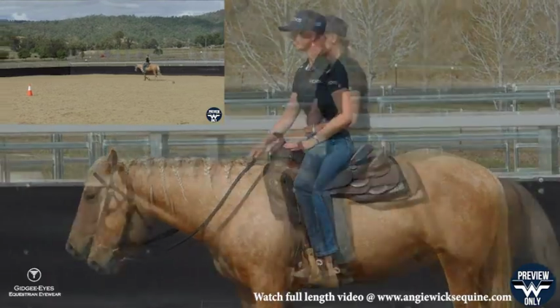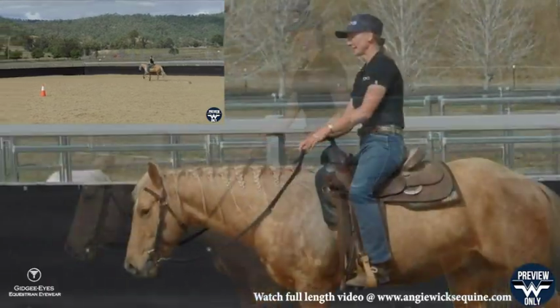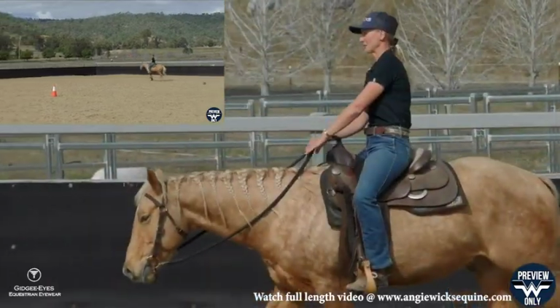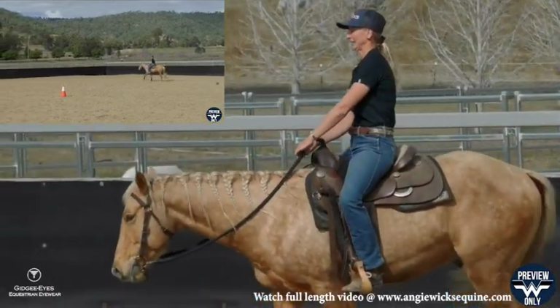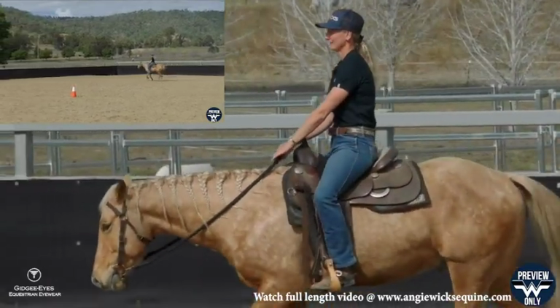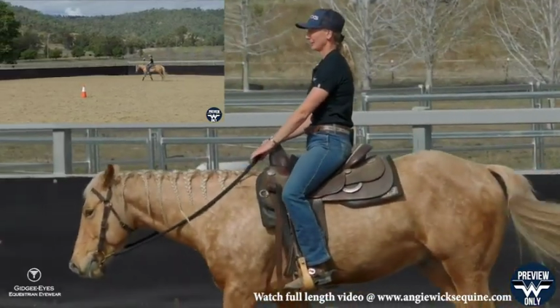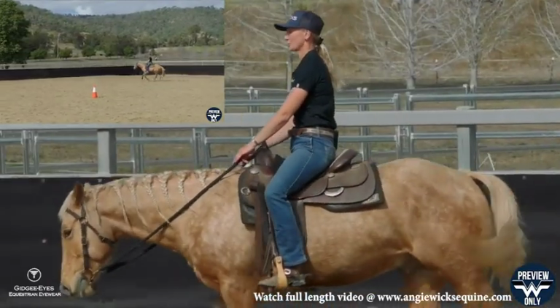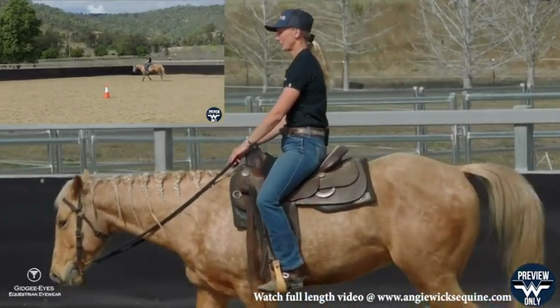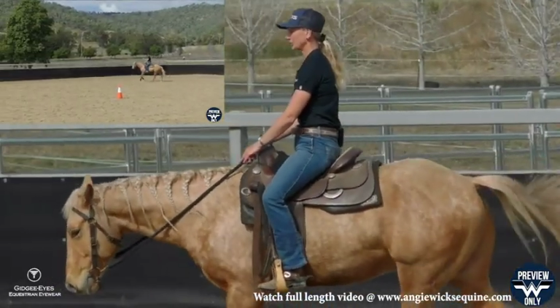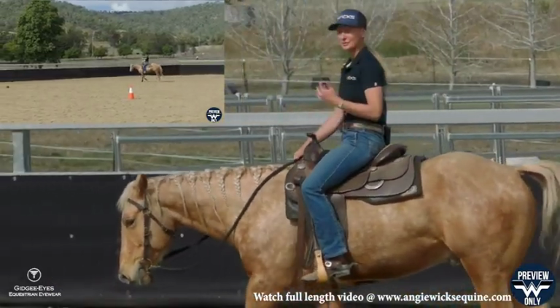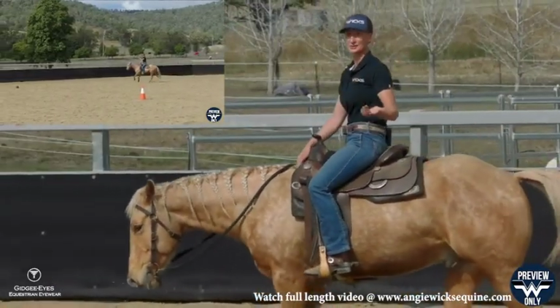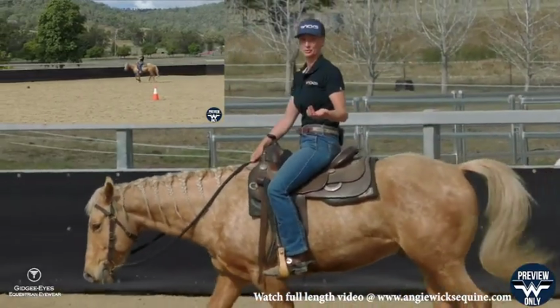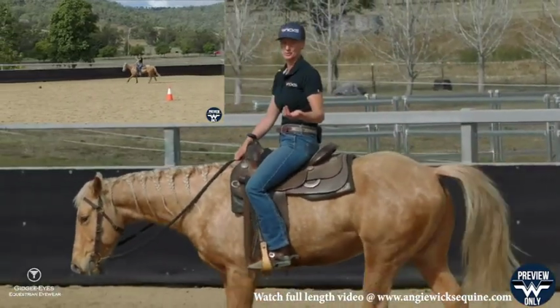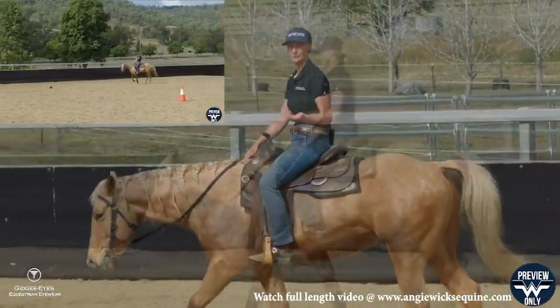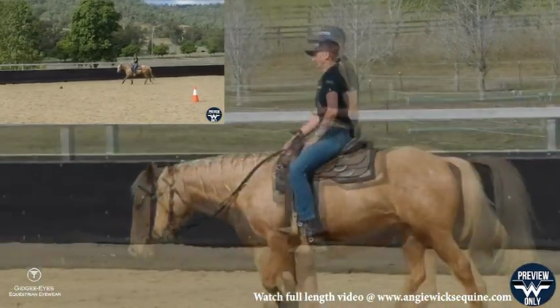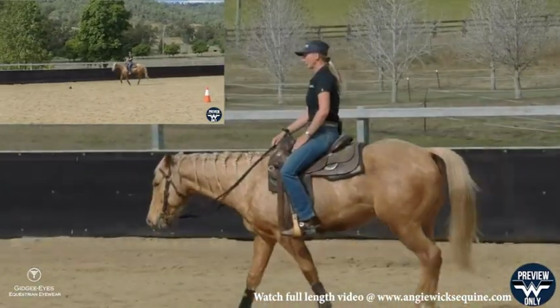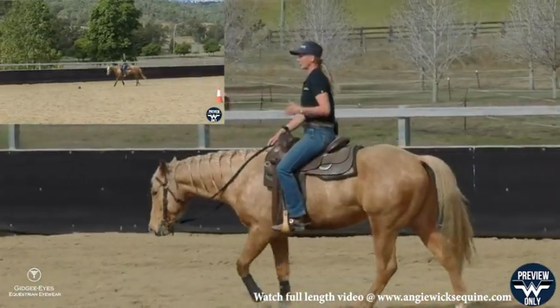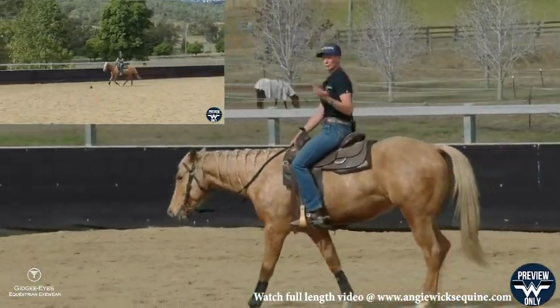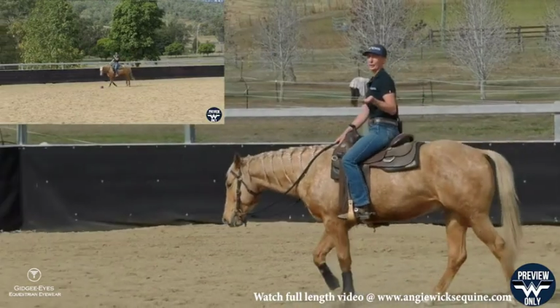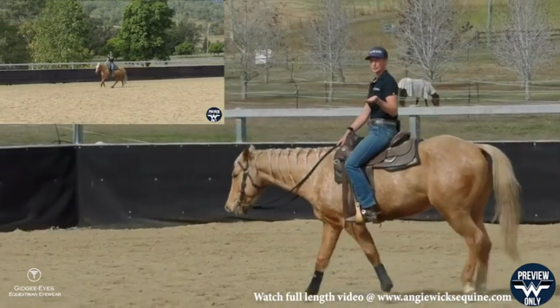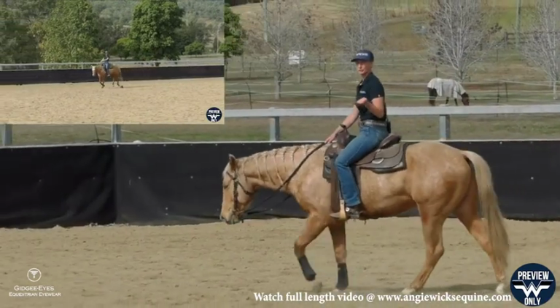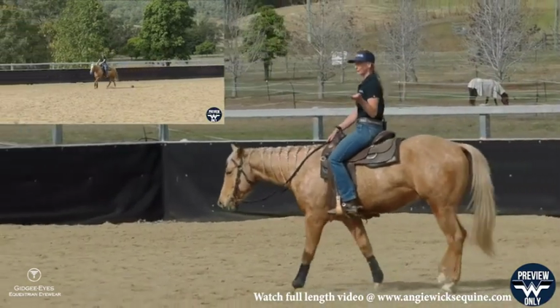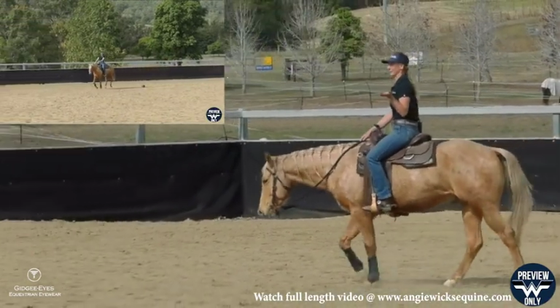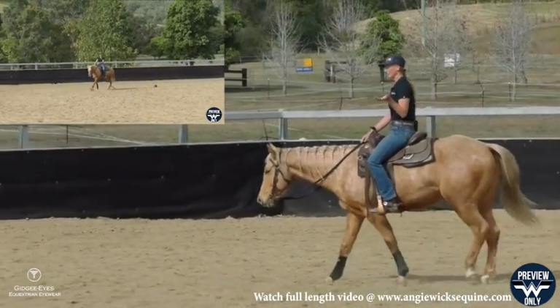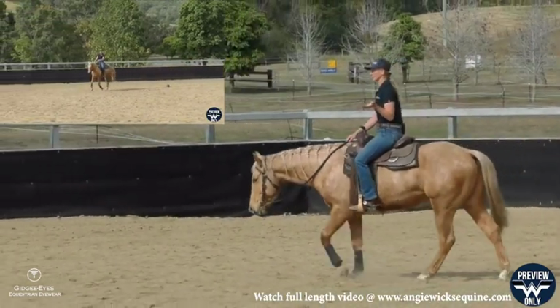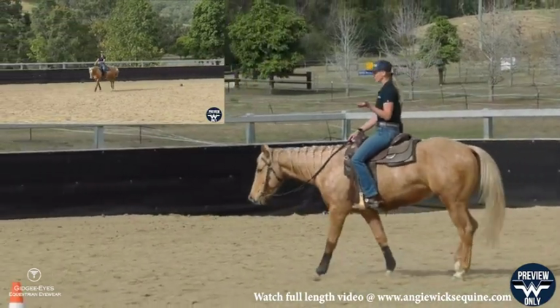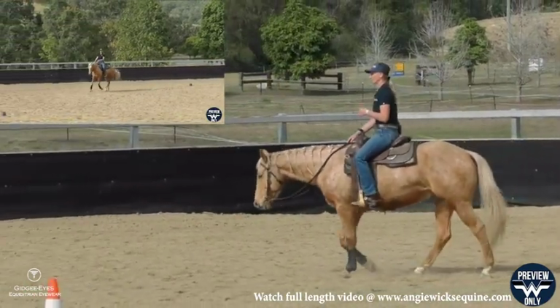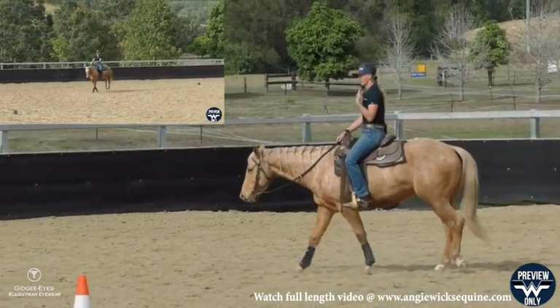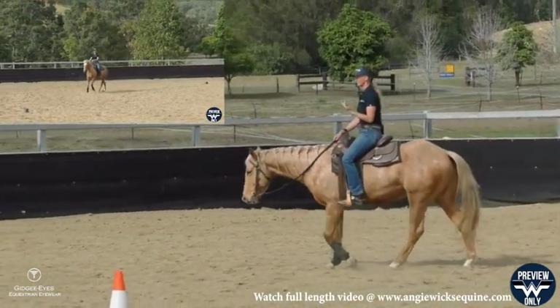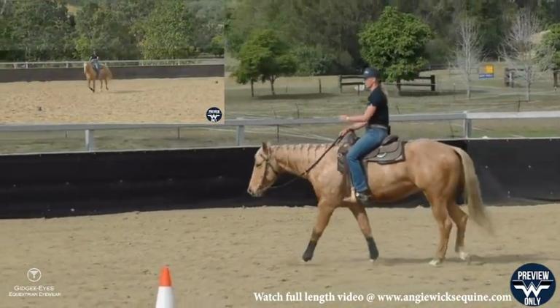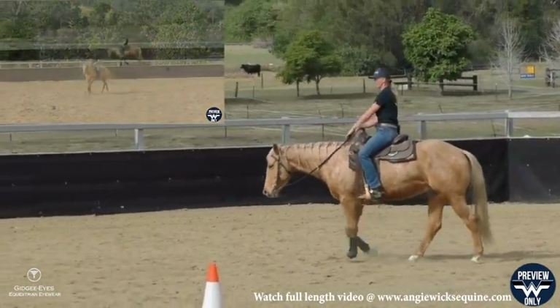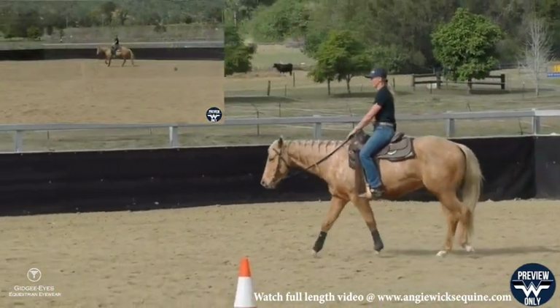I'll take Nash up to a canter and I'll show you — you can do this at a trot as well. You might want to work on it at a trot for a week or two before you feel confident to try it at a canter.